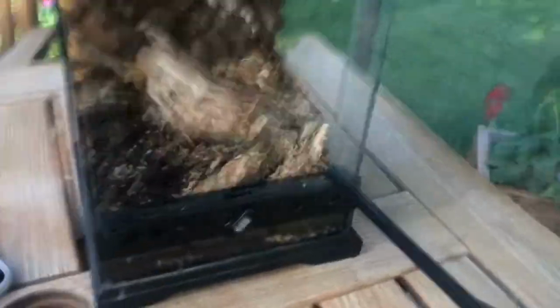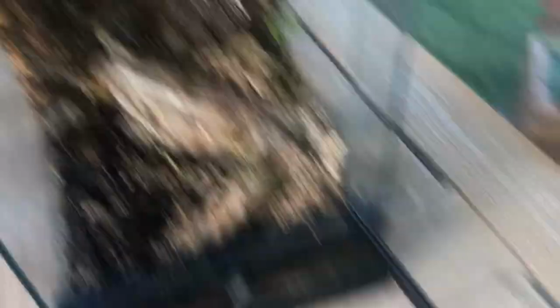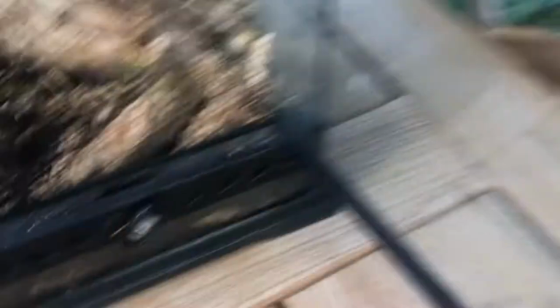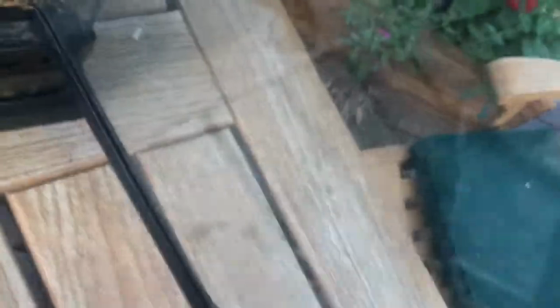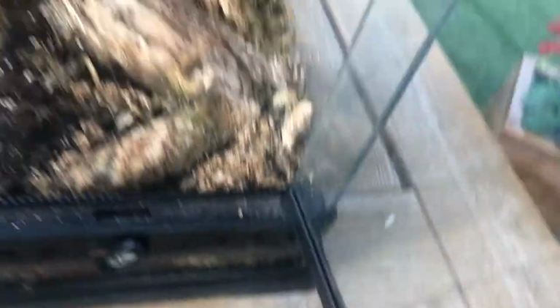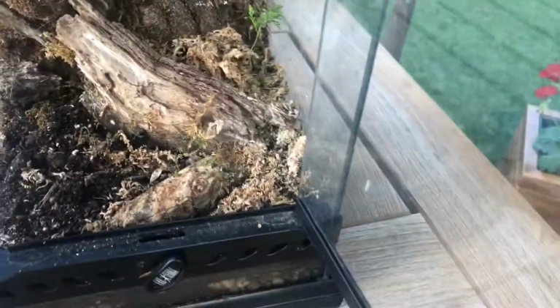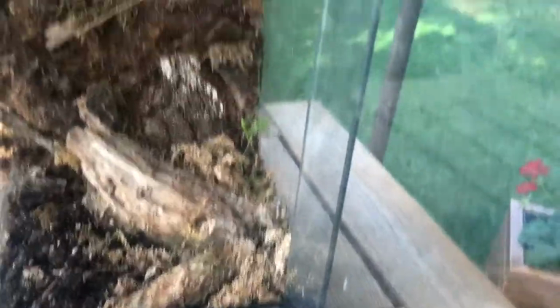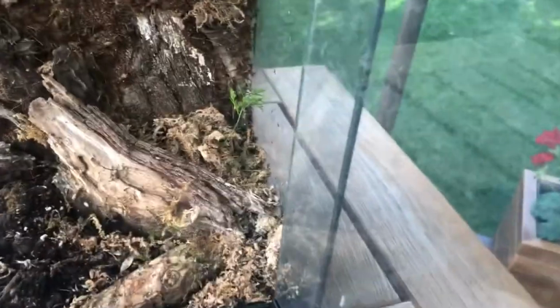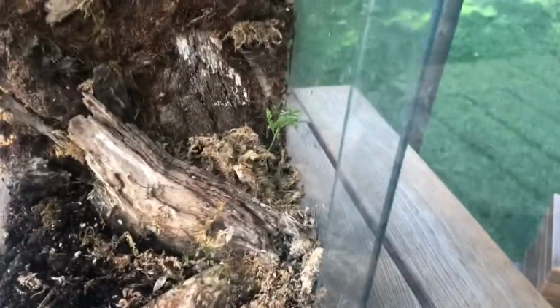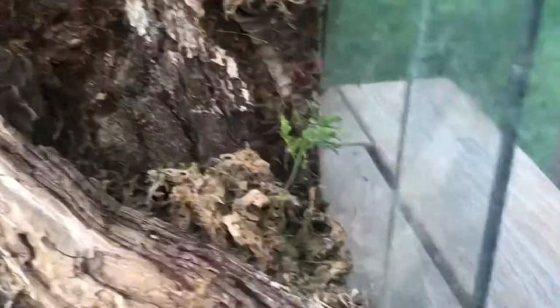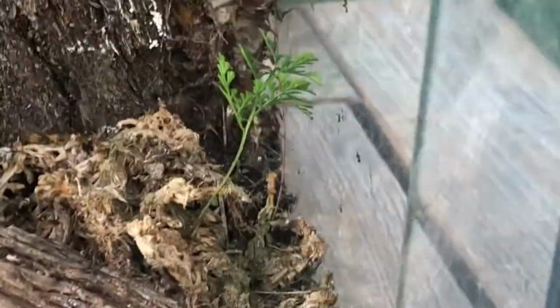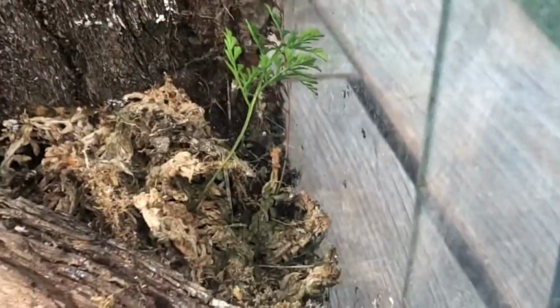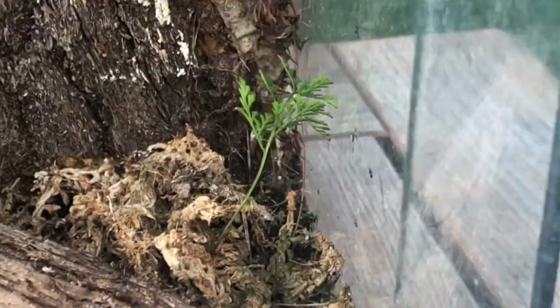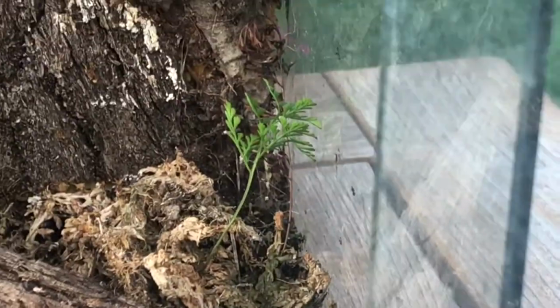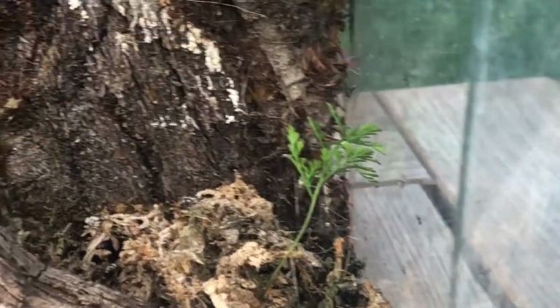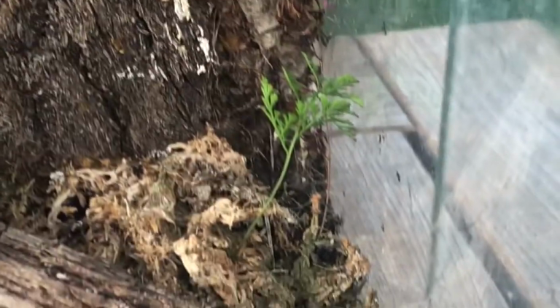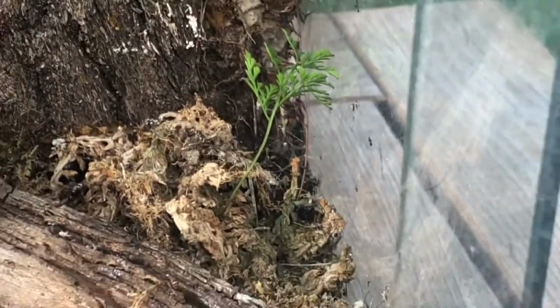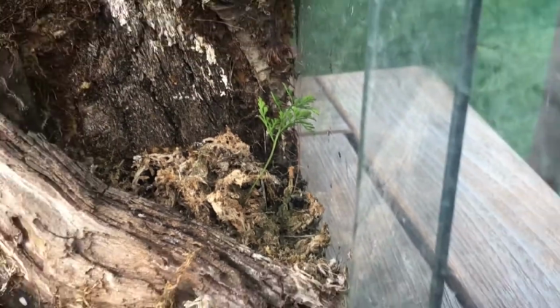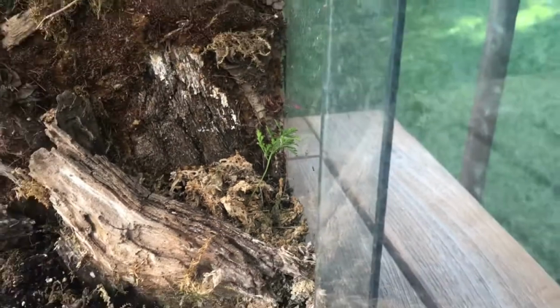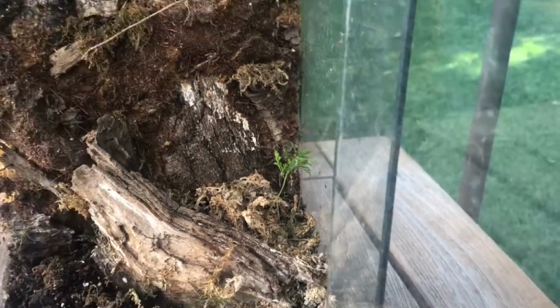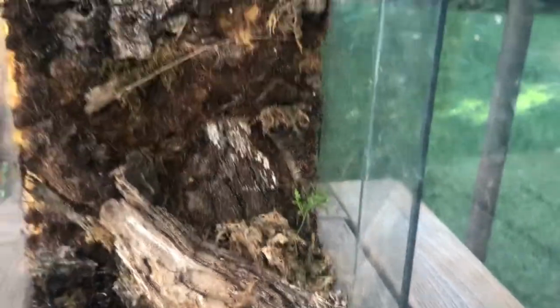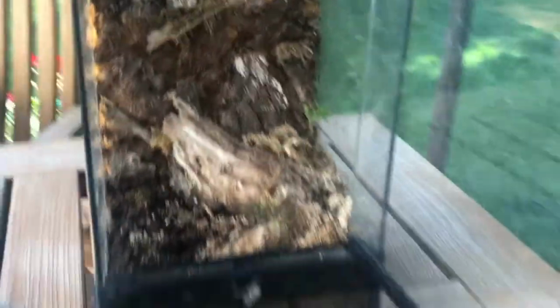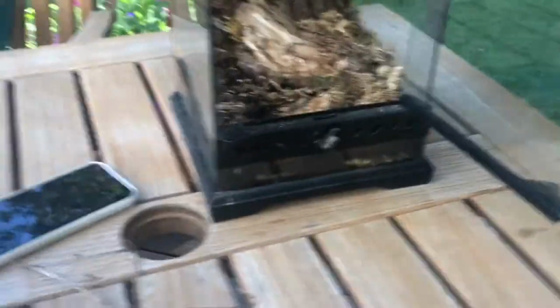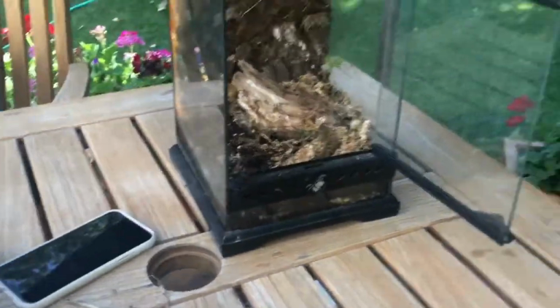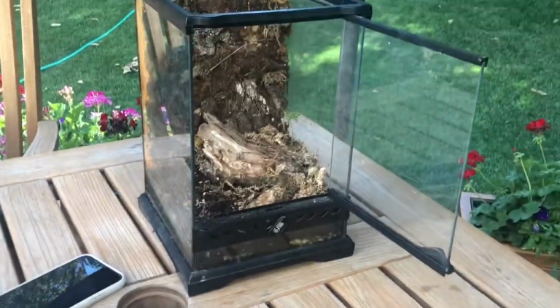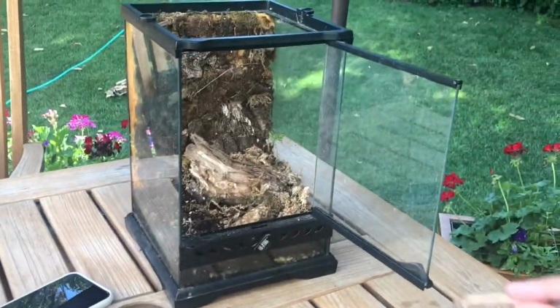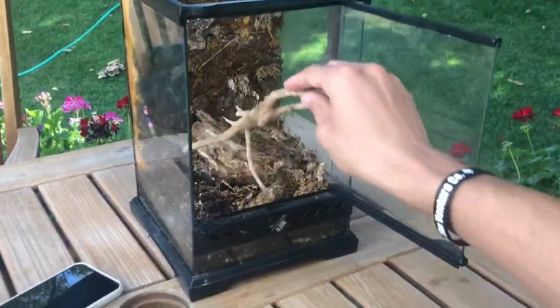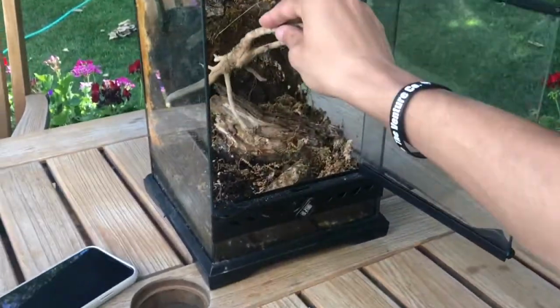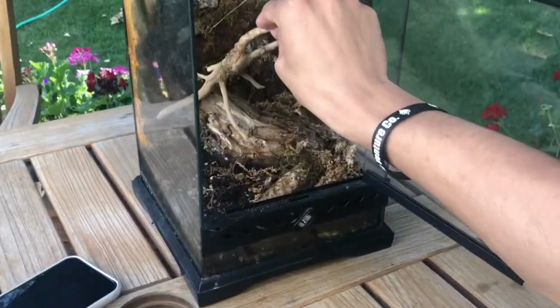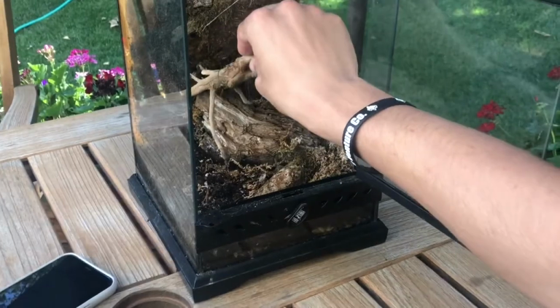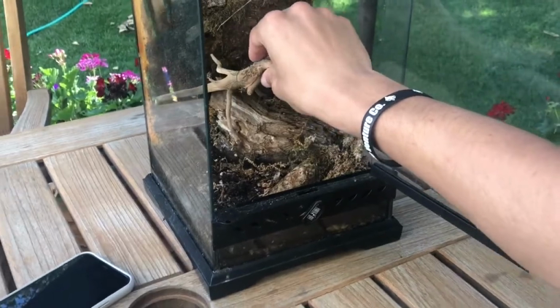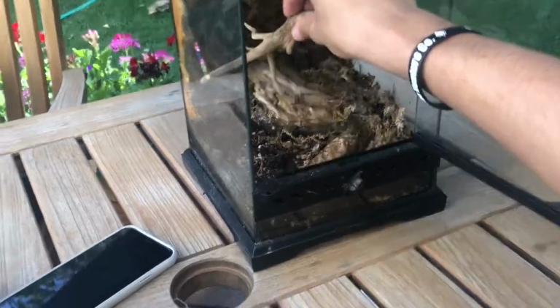The thing that survived was a little fern. Yeah, that survived like months of death without water, just in storage. Very impressive.